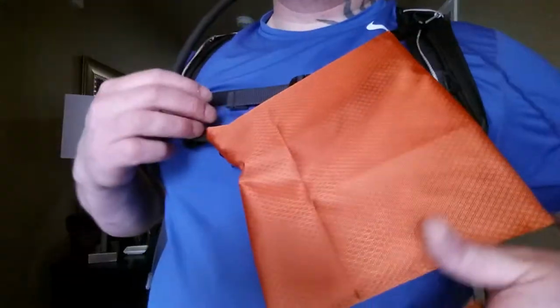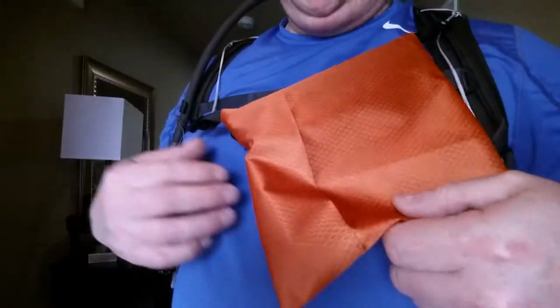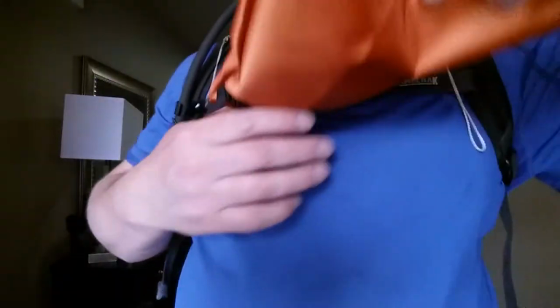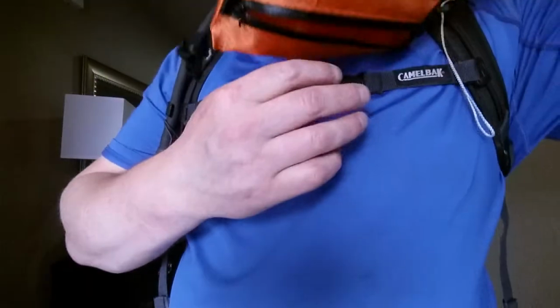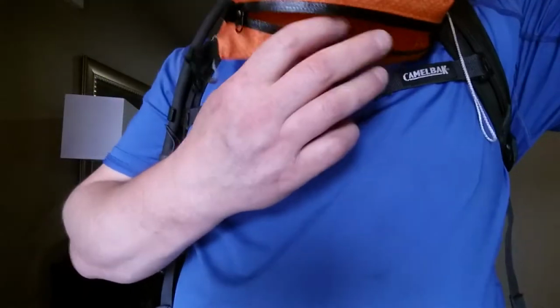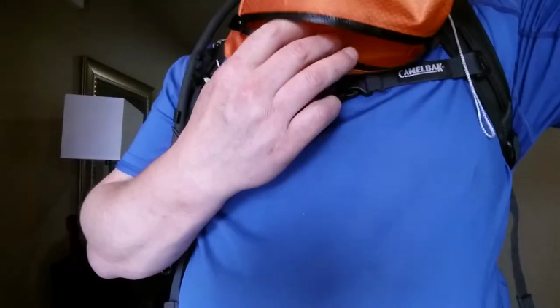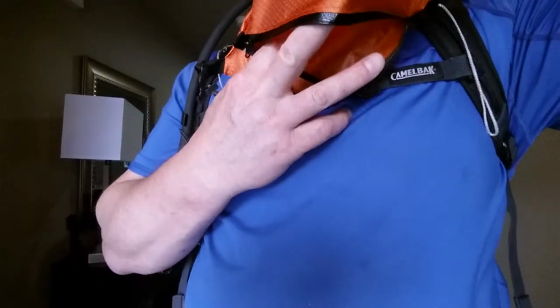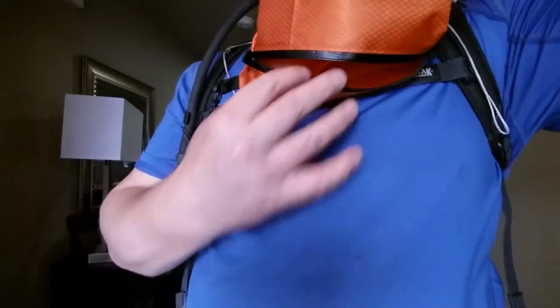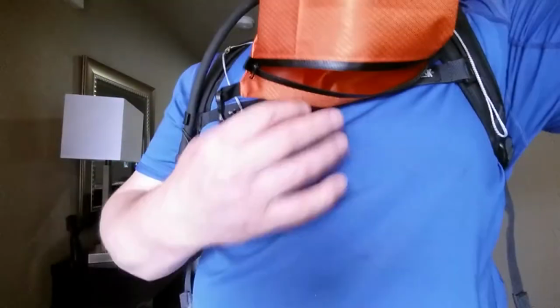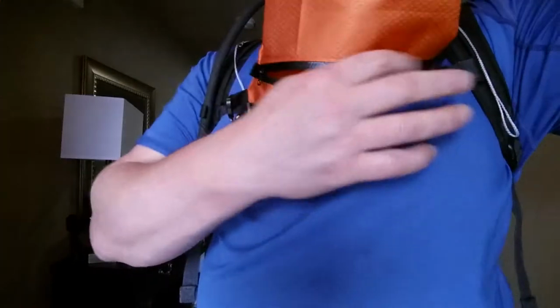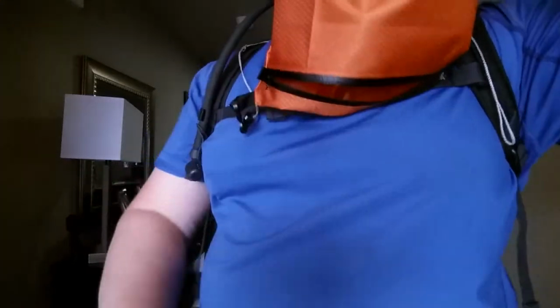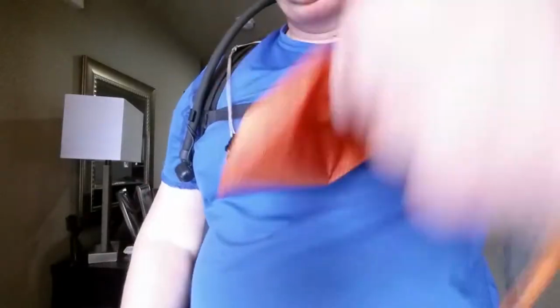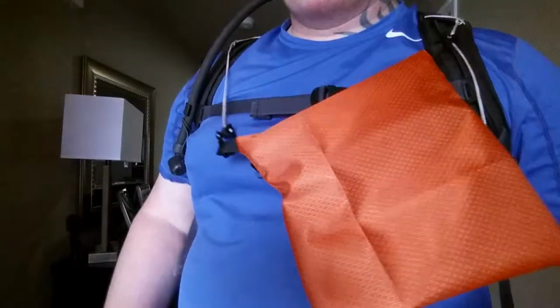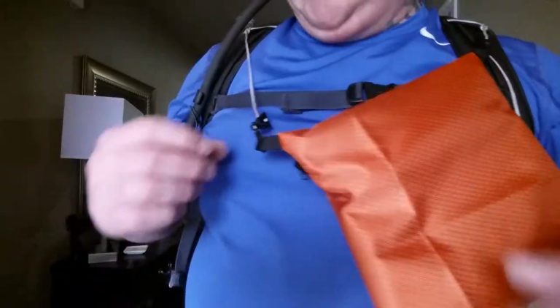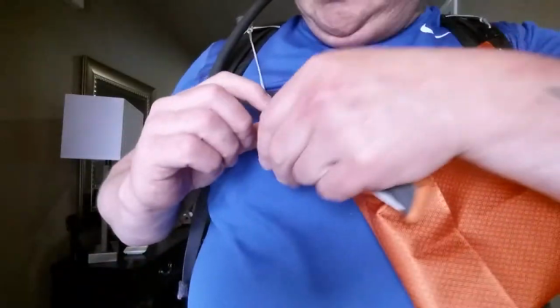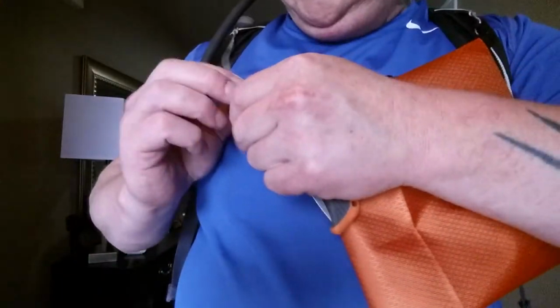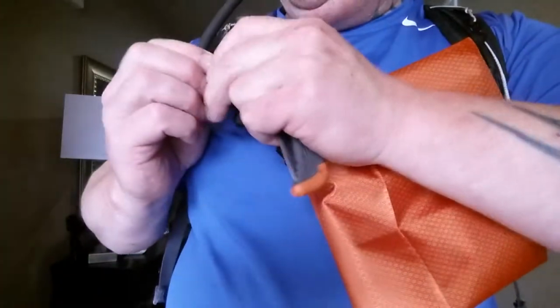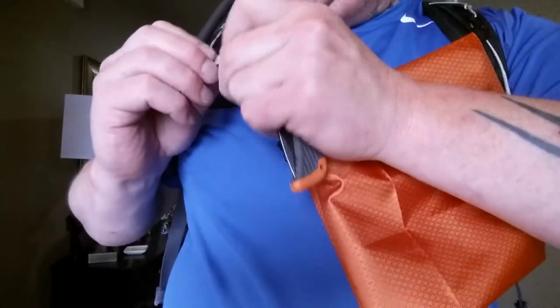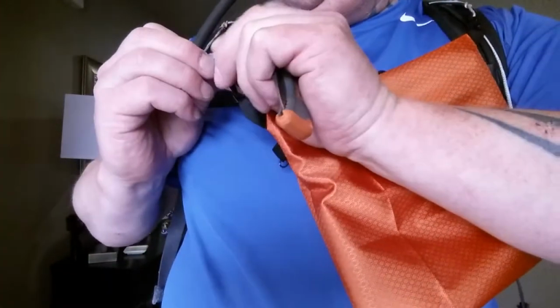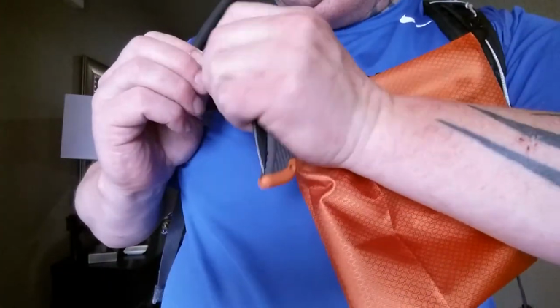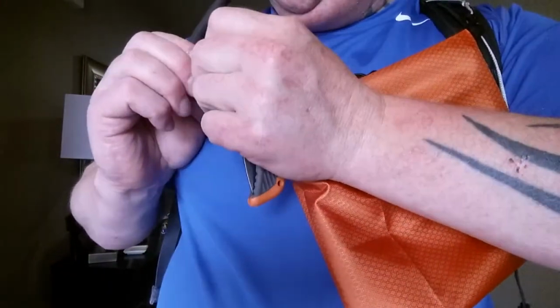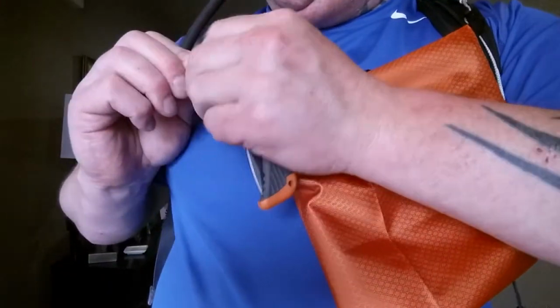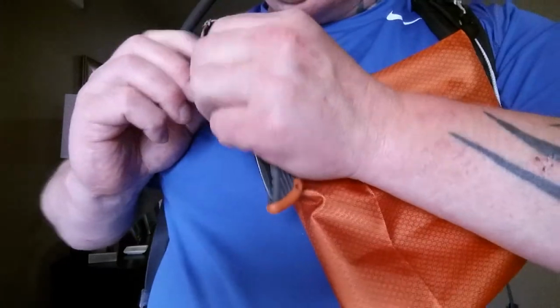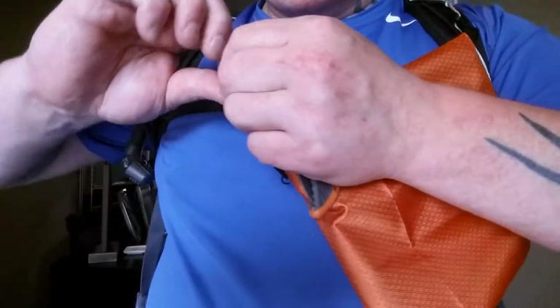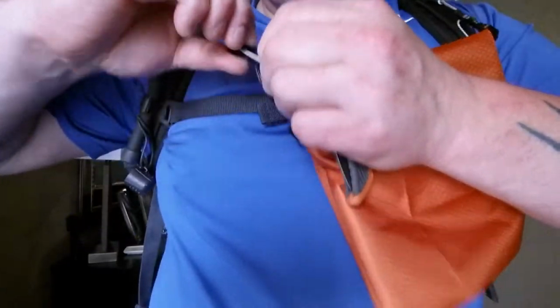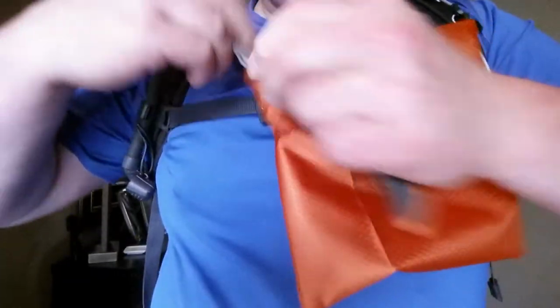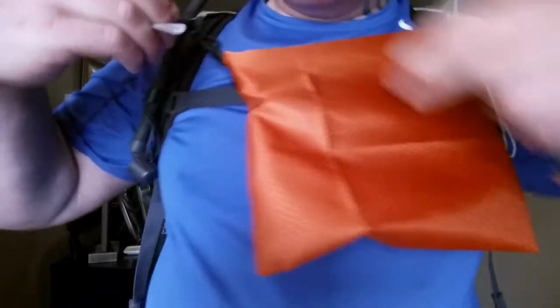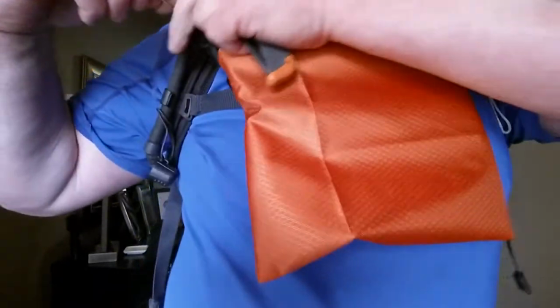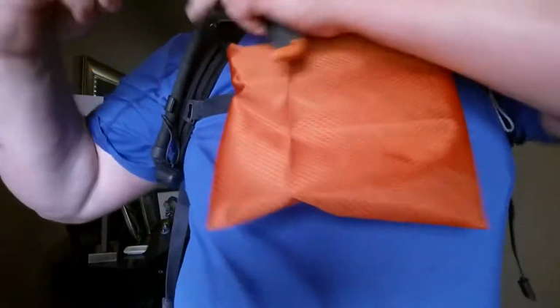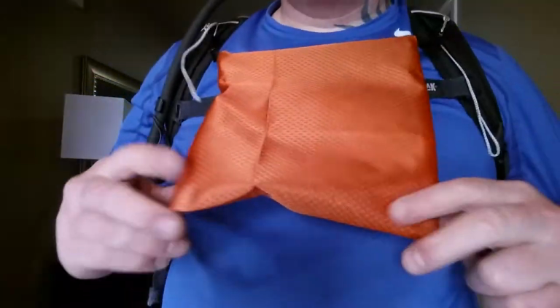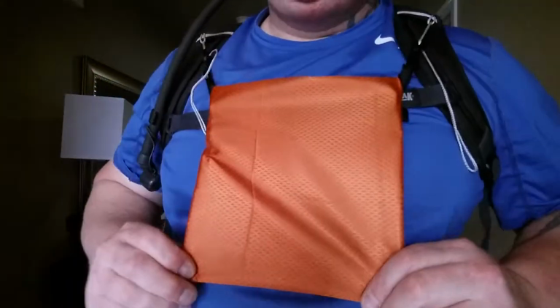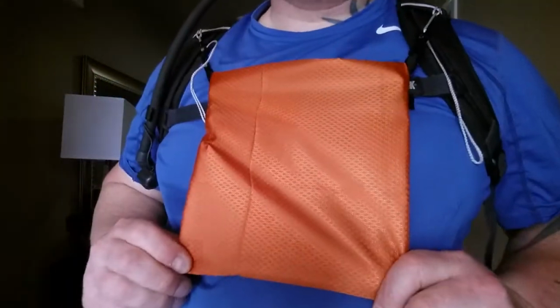You can unclip and get to the contents, or if you want to let the contents just fall out you can flip it like that. I pulled that shock cord through a little too far — there we go.